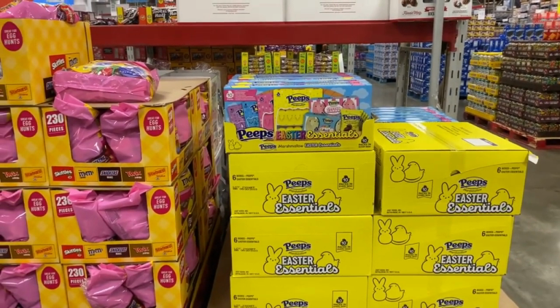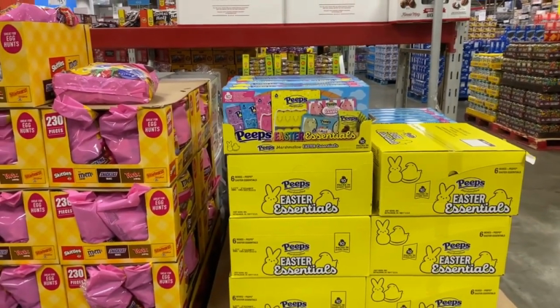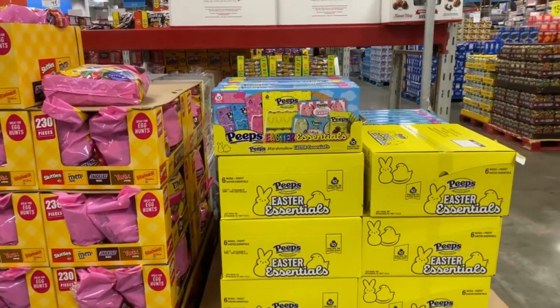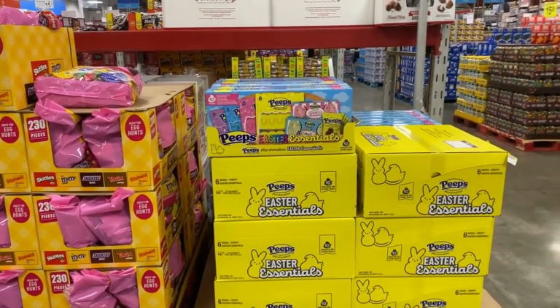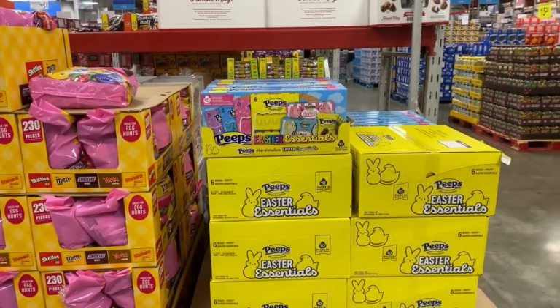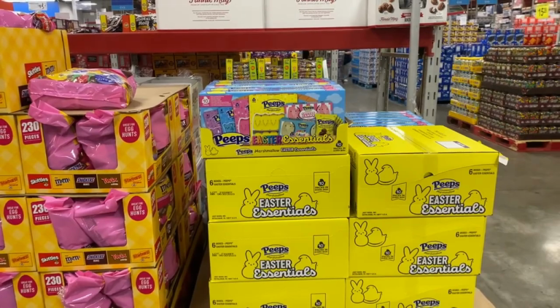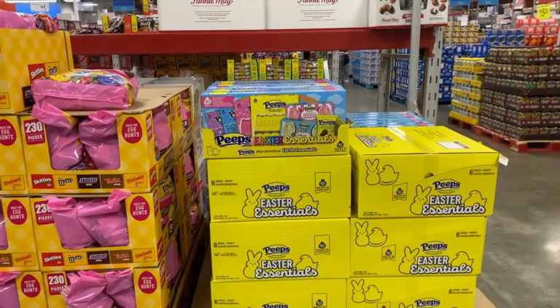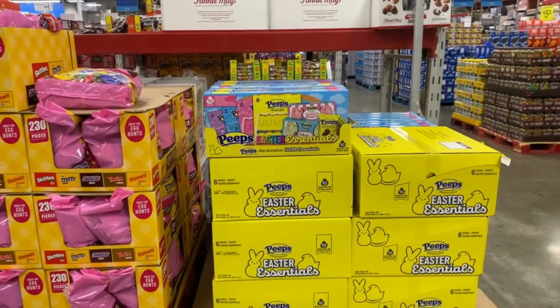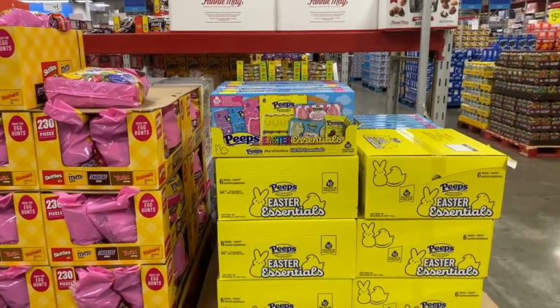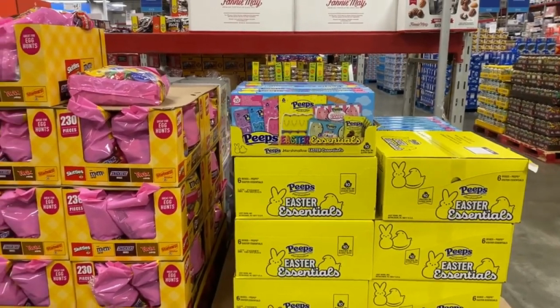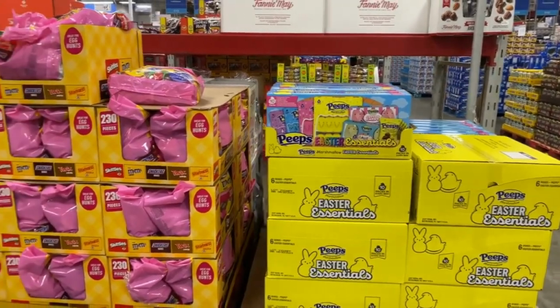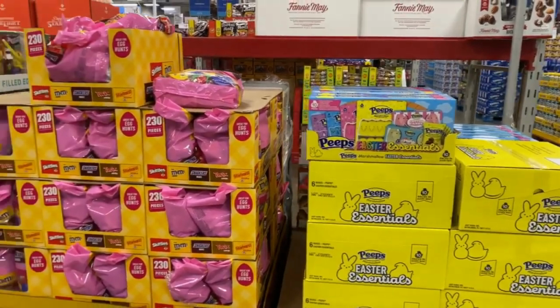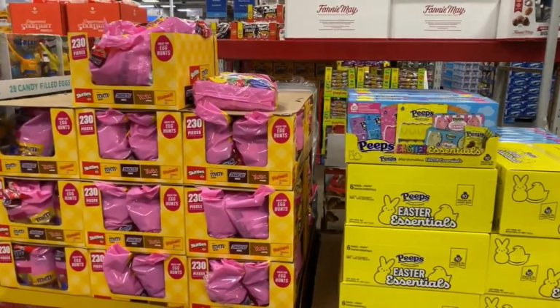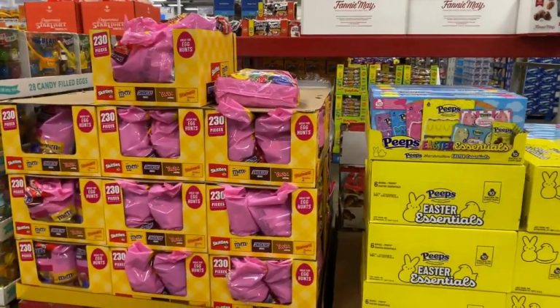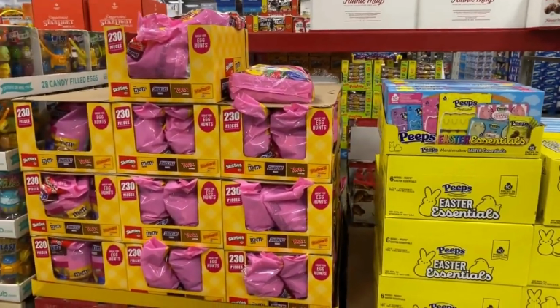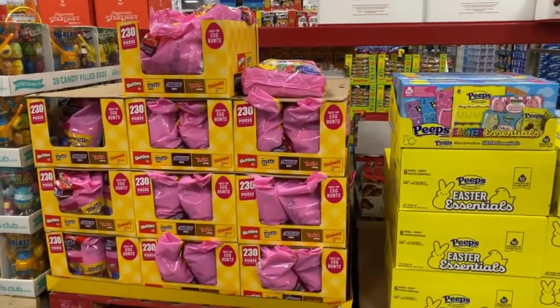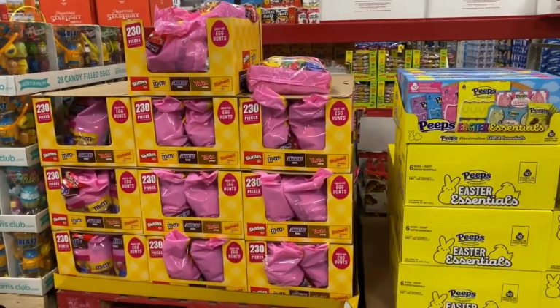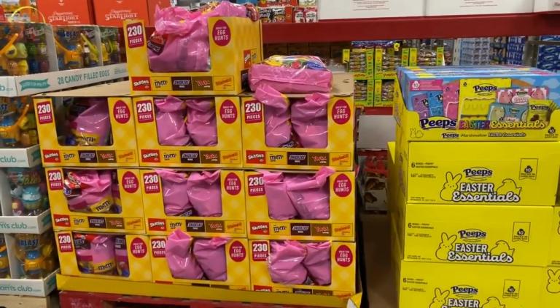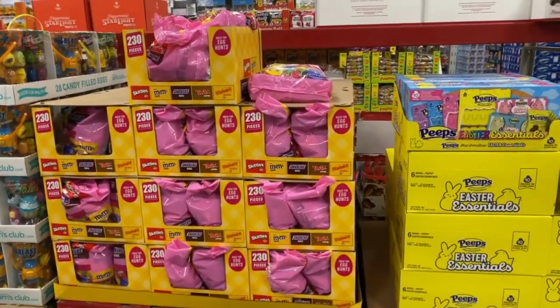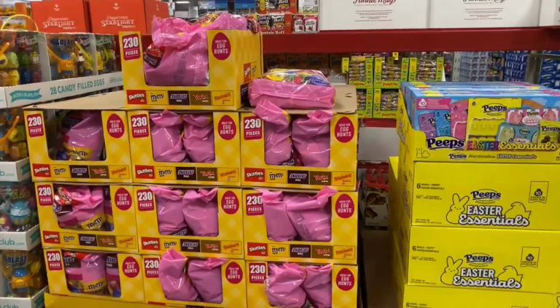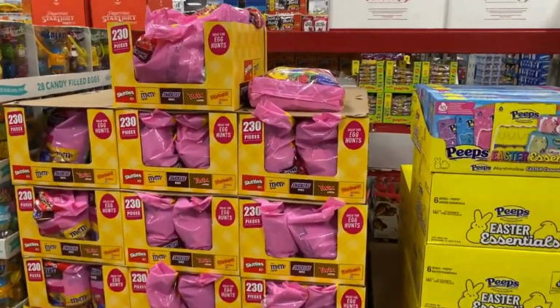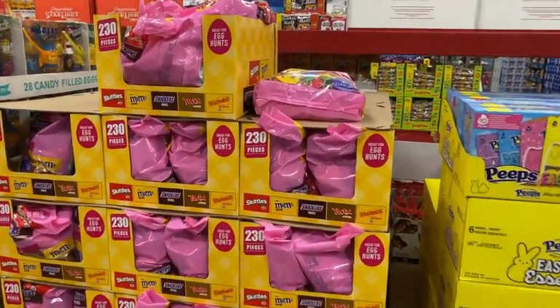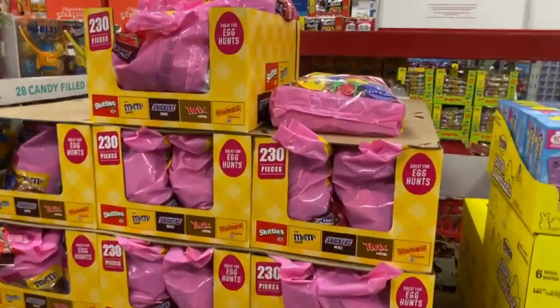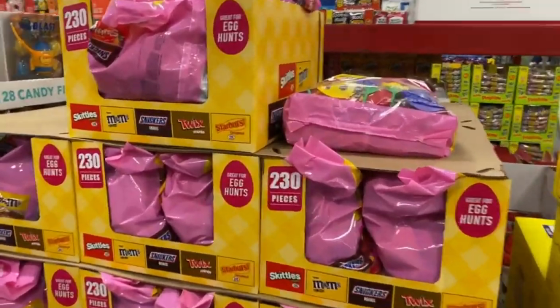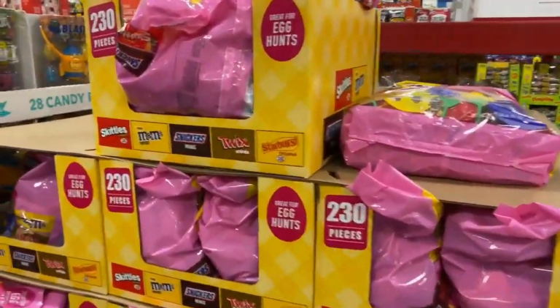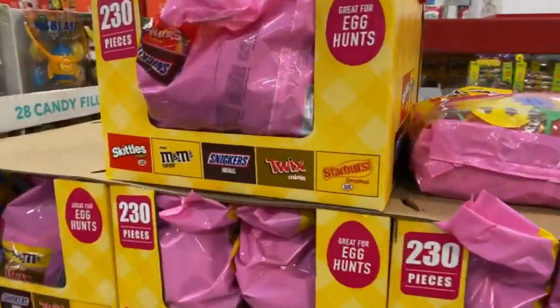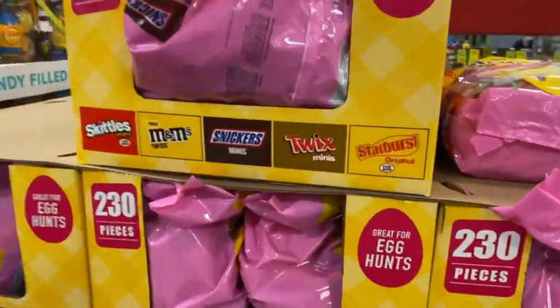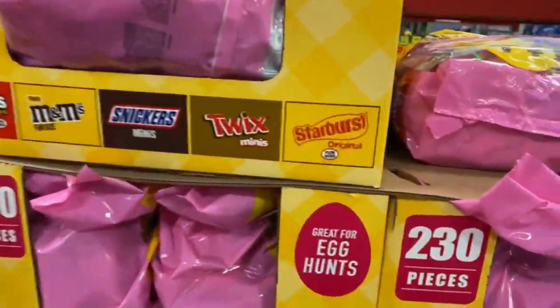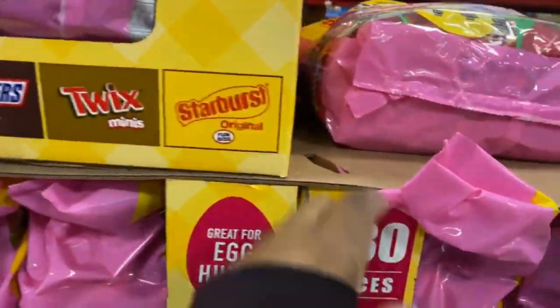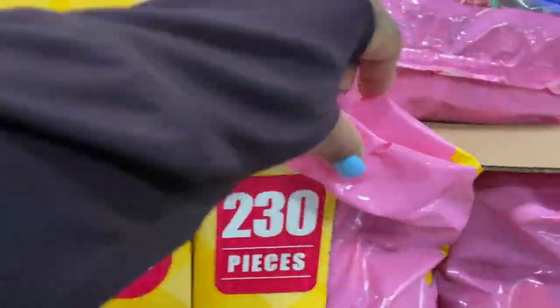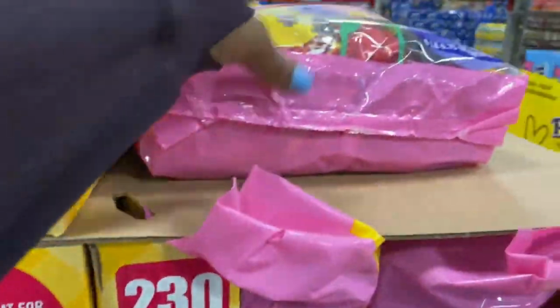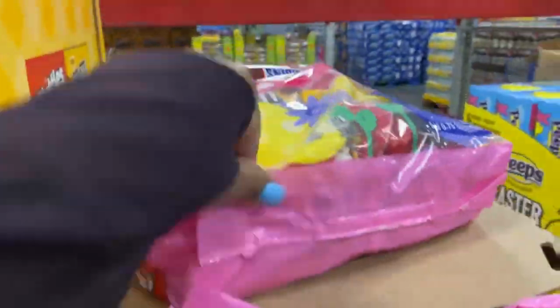All the Easter essentials. Next to it is the variety bag right here — $21.98, you can get 230 pieces.